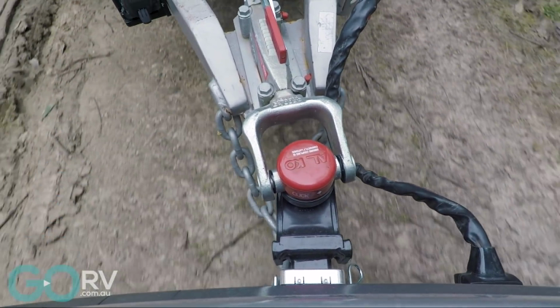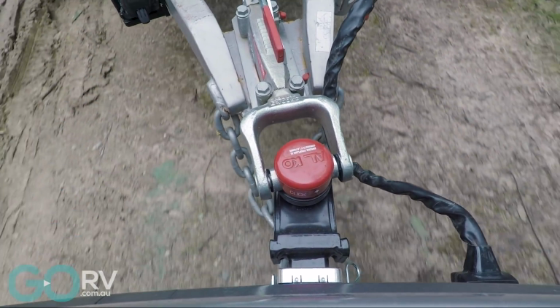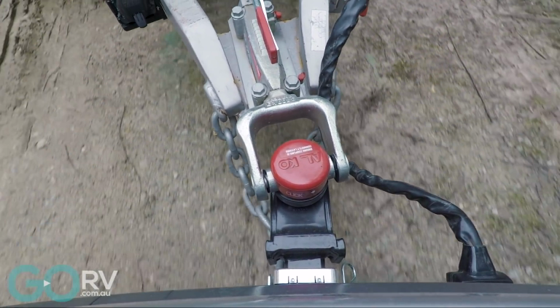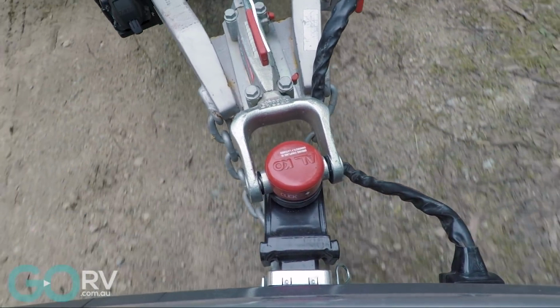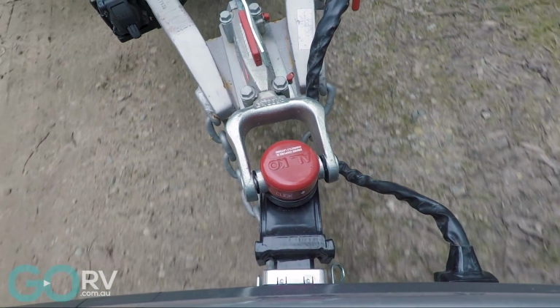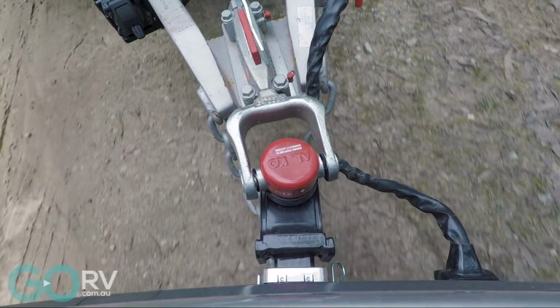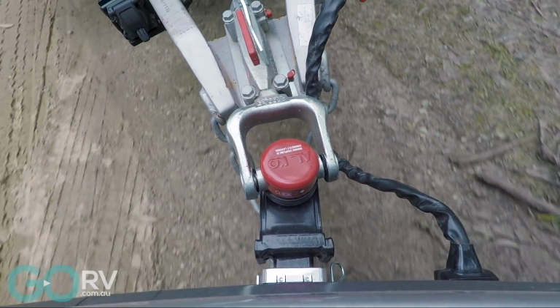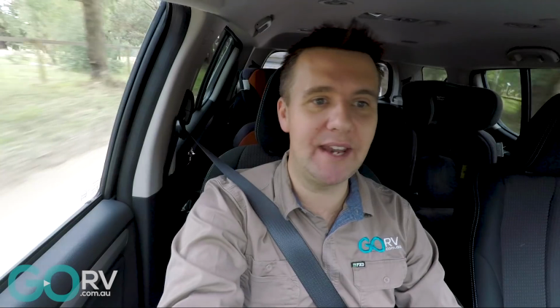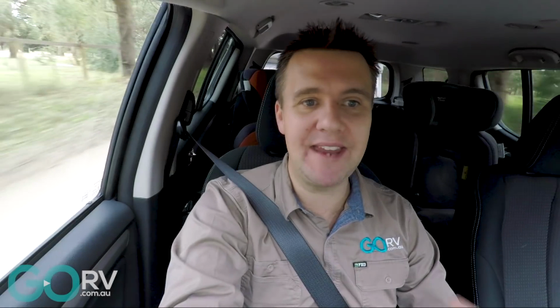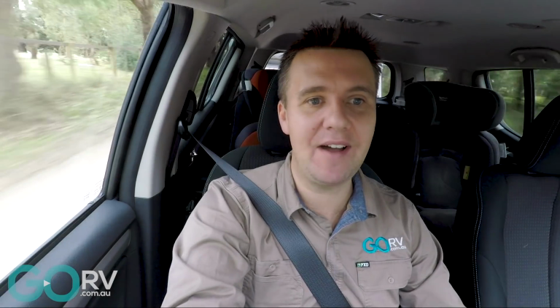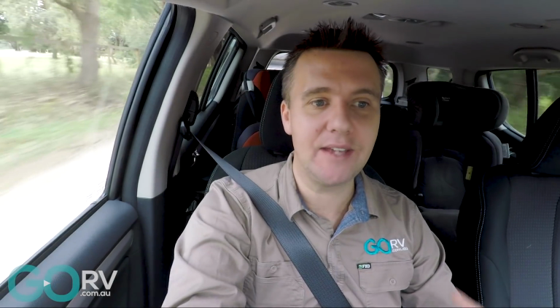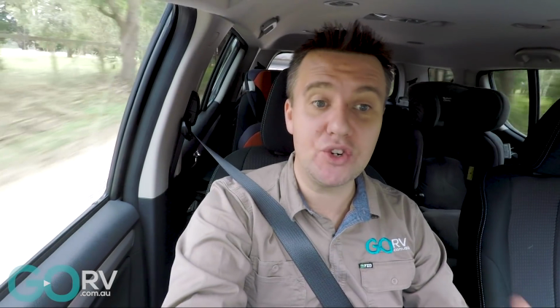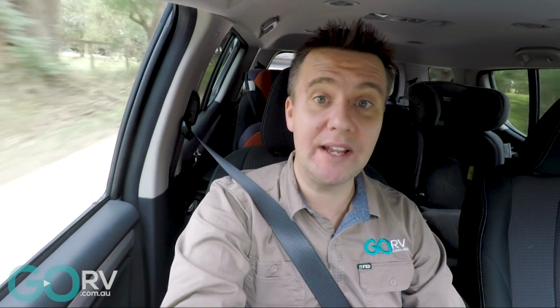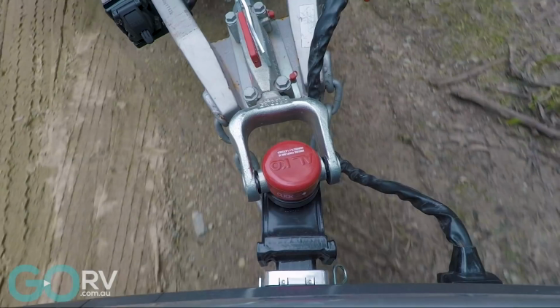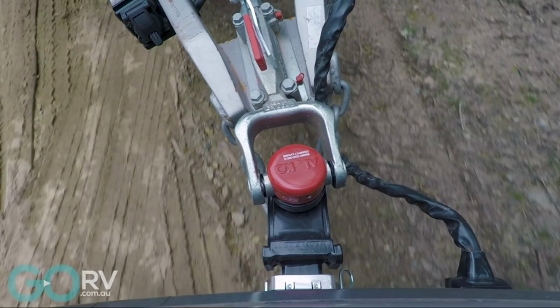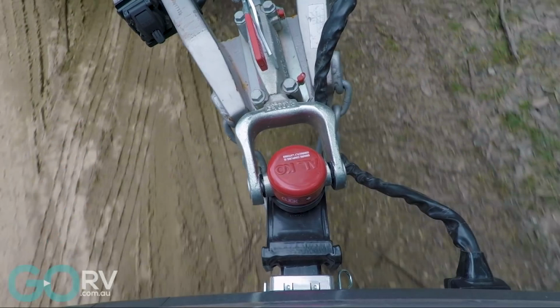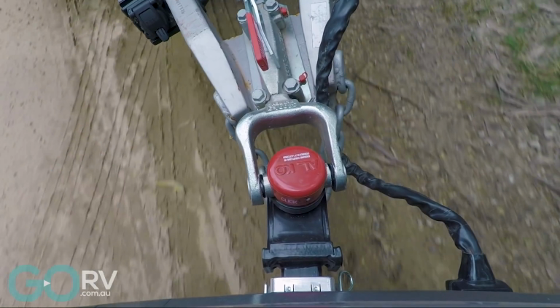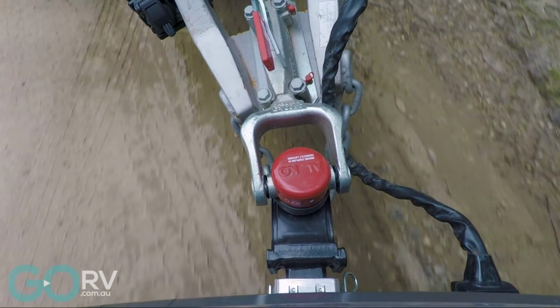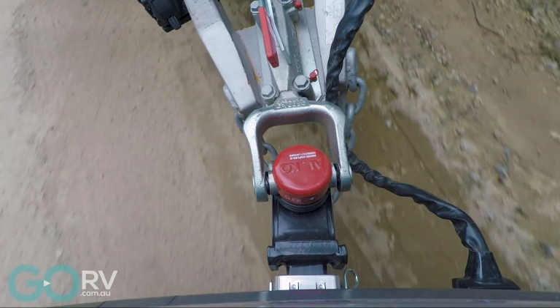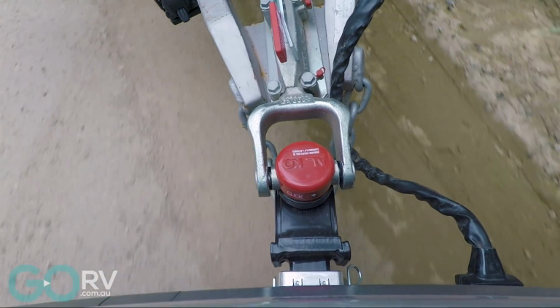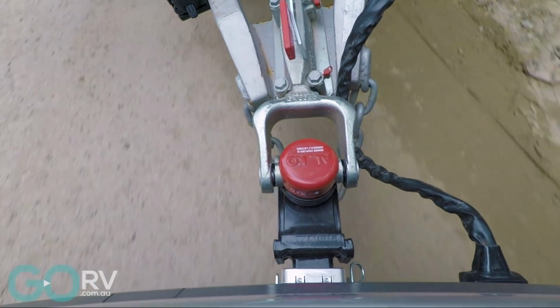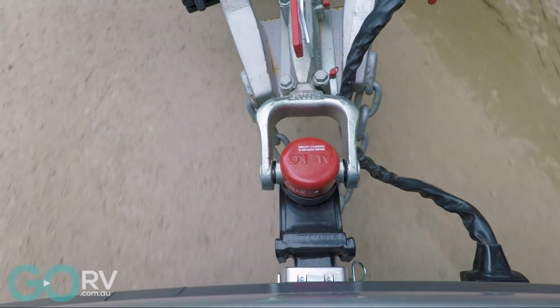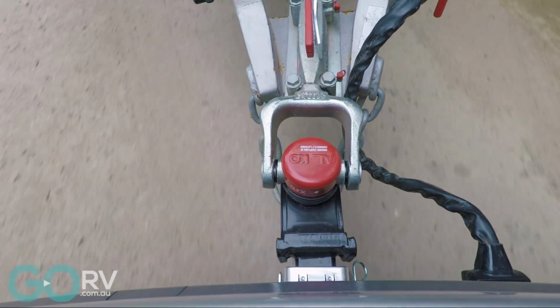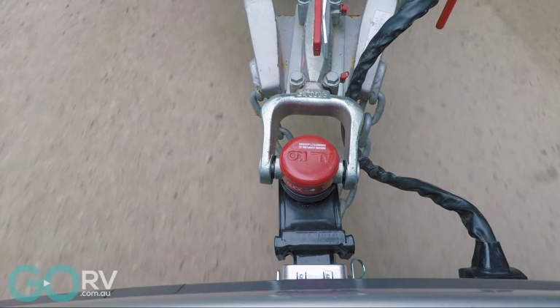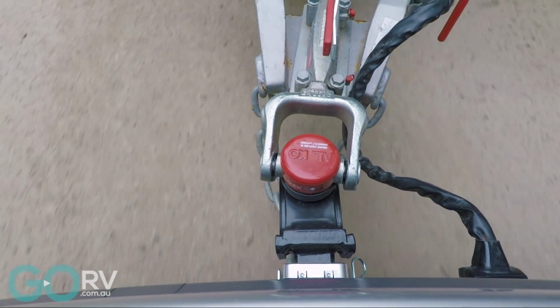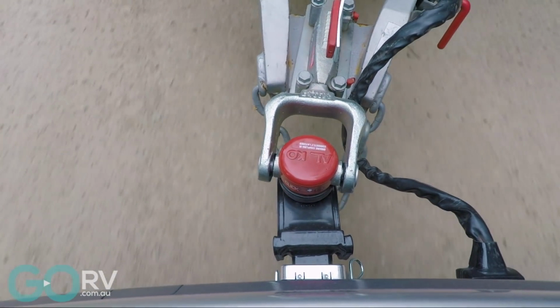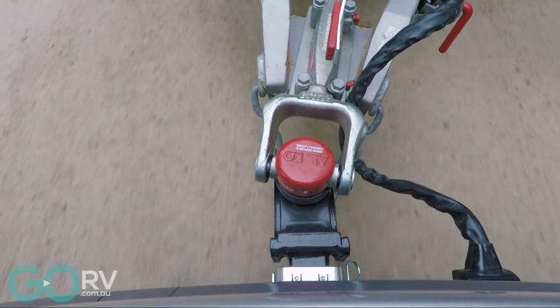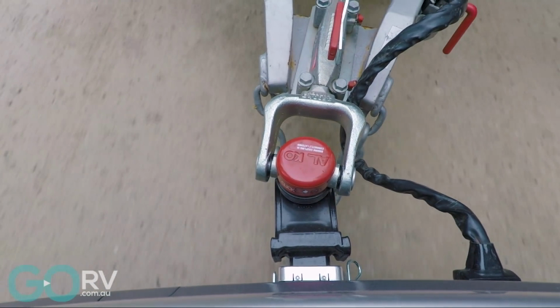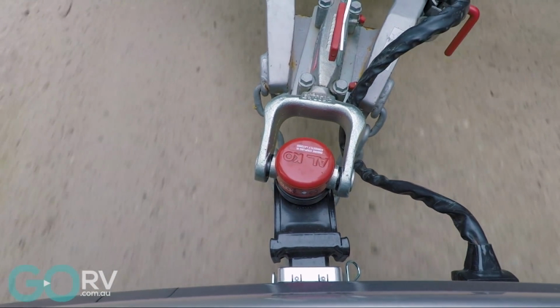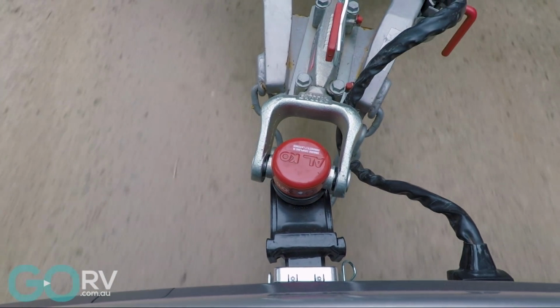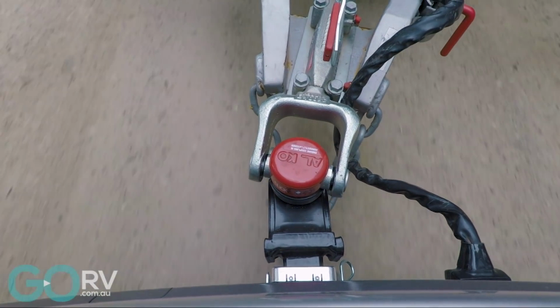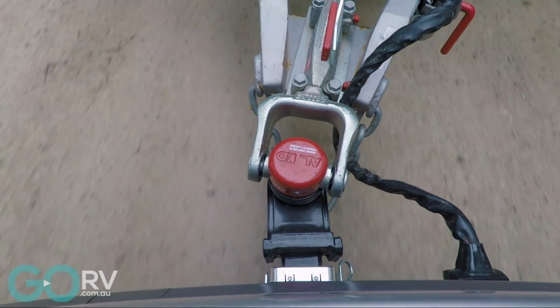The big news with the MU-X is that it now has trailer sway control as standard, and it's a pretty good feature for people like me who love to go caravanning.